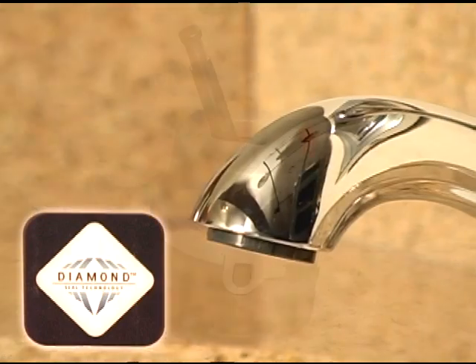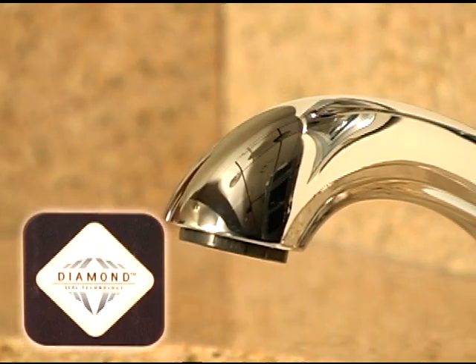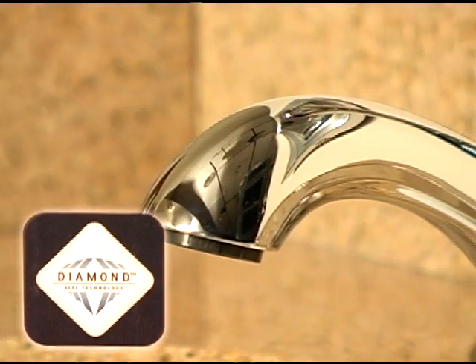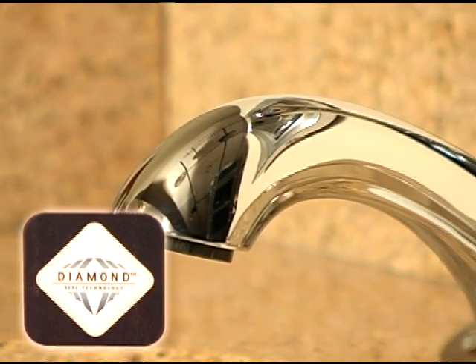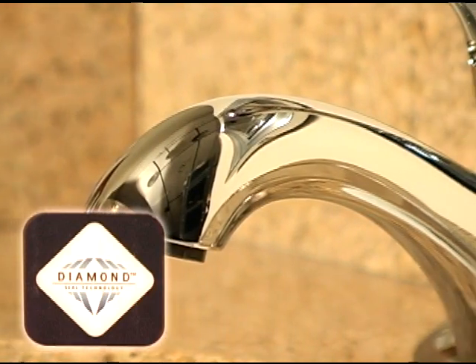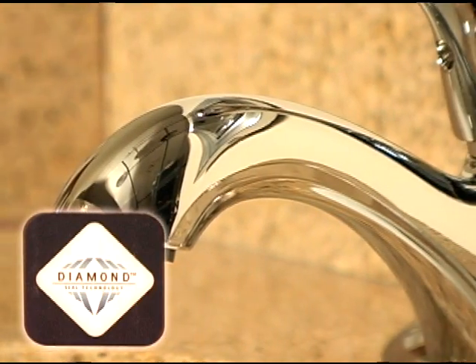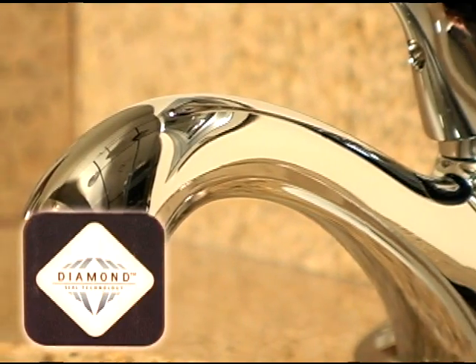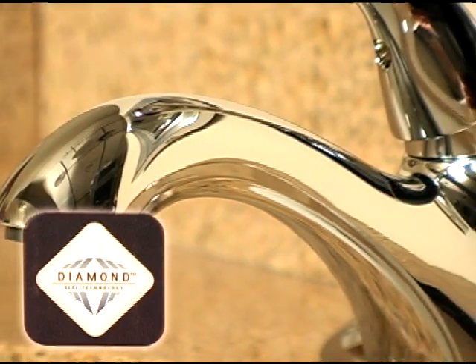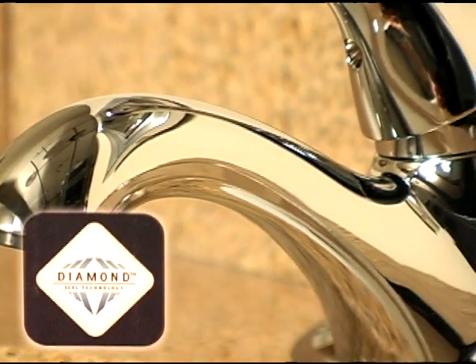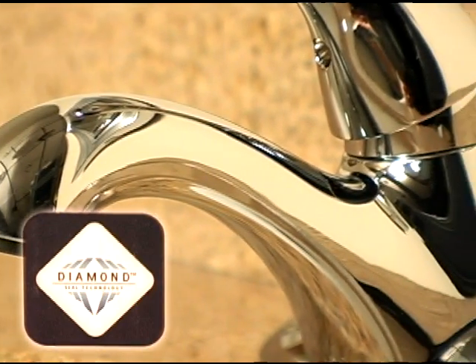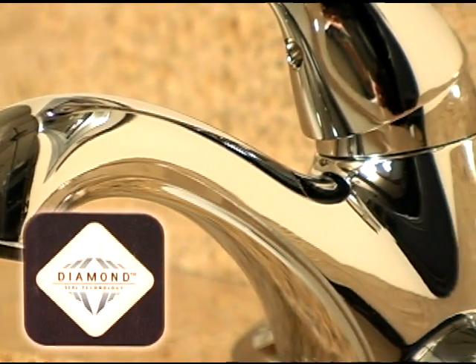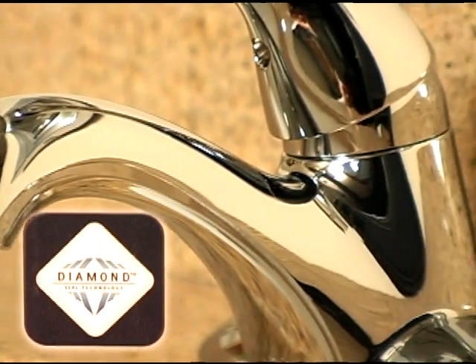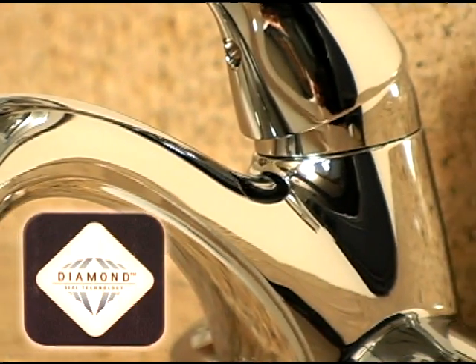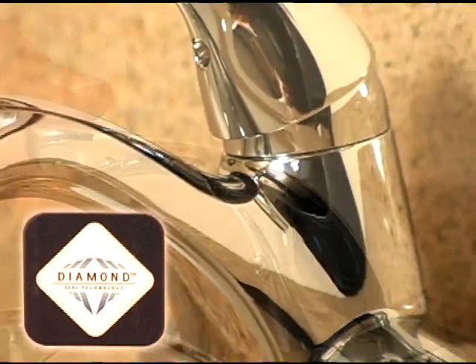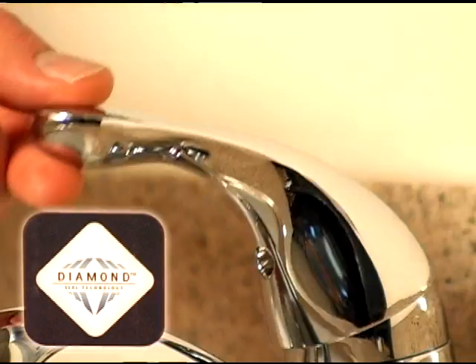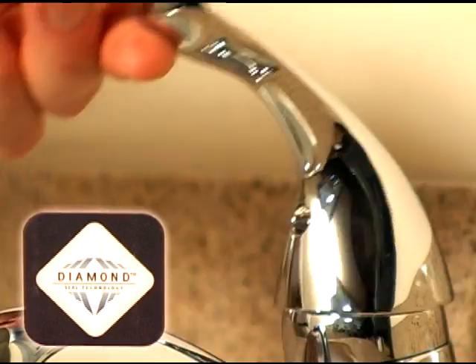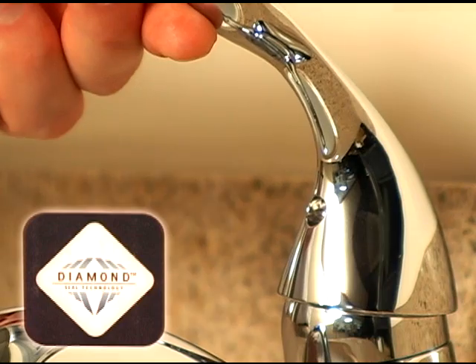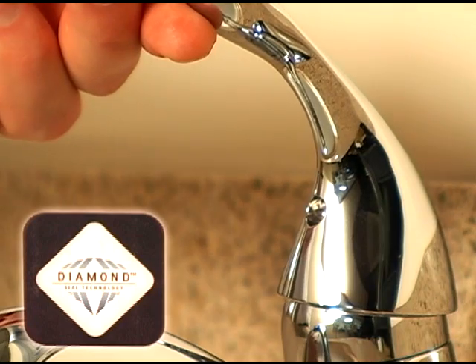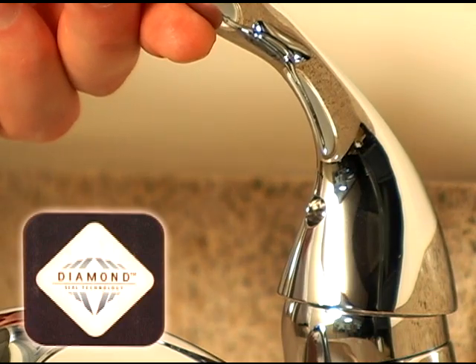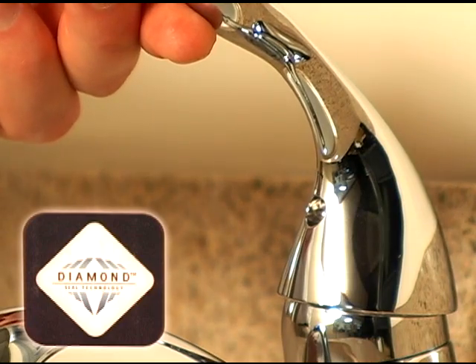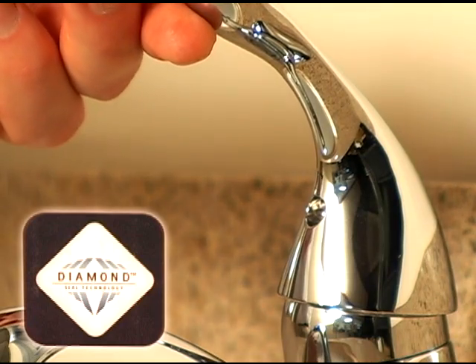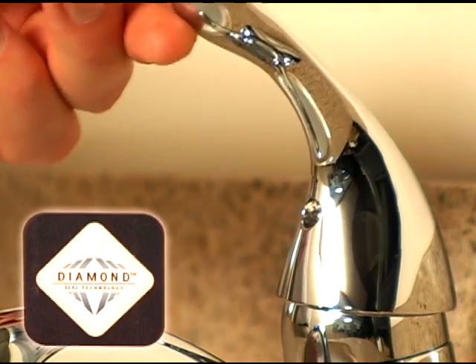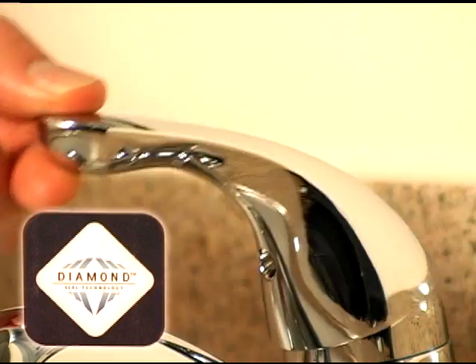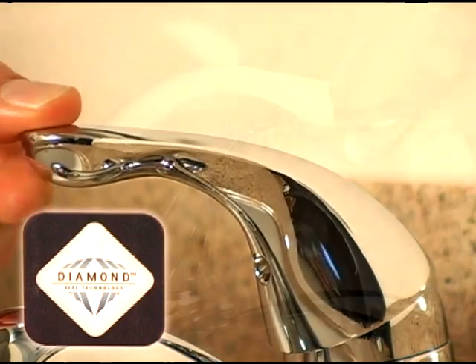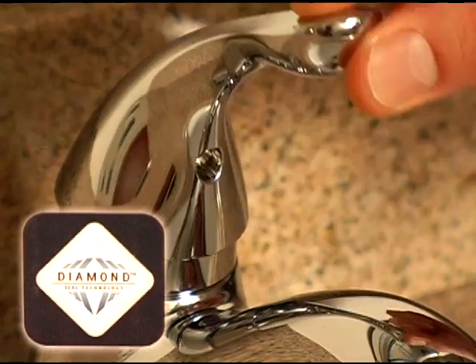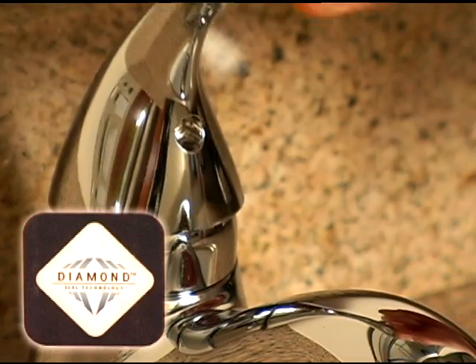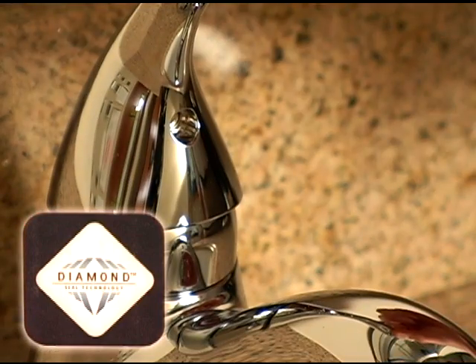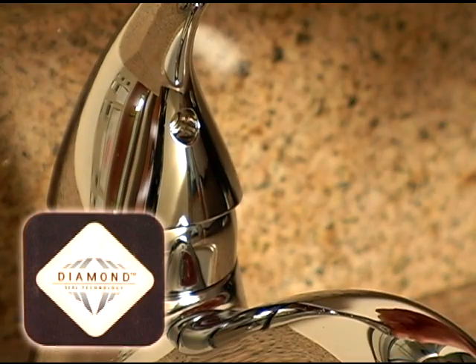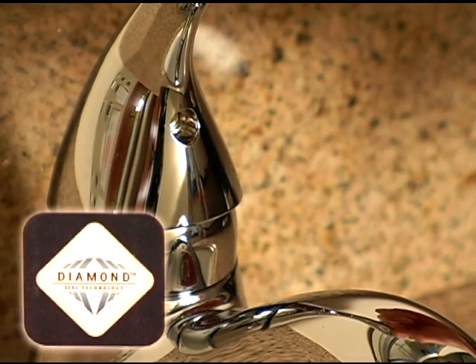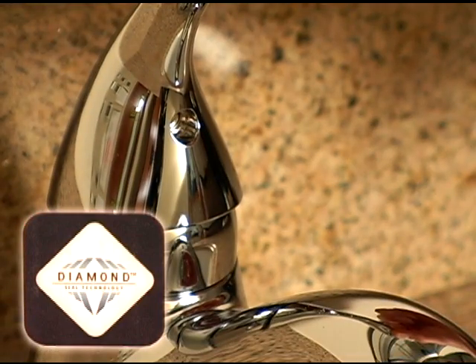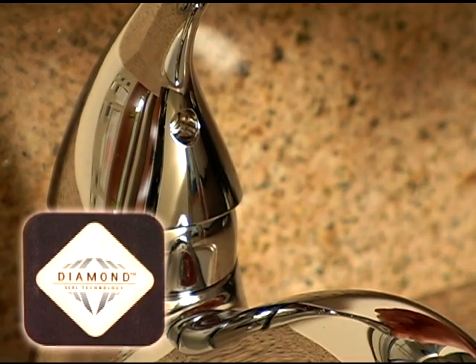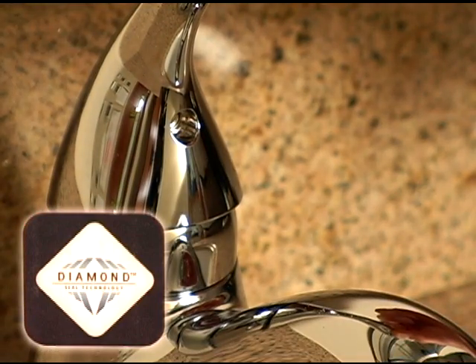The diamond coating greatly reduces friction between the two discs in the valve, making it easy to operate the valve without lubrication and ensuring consistent performance over the life of the faucet.